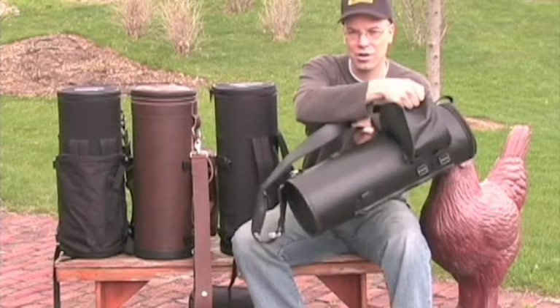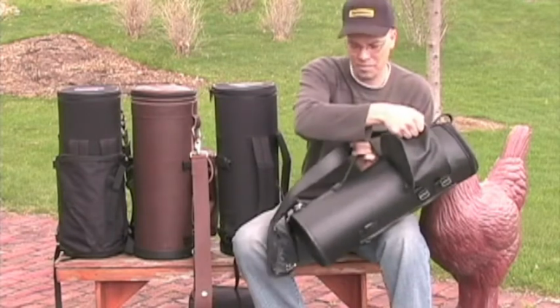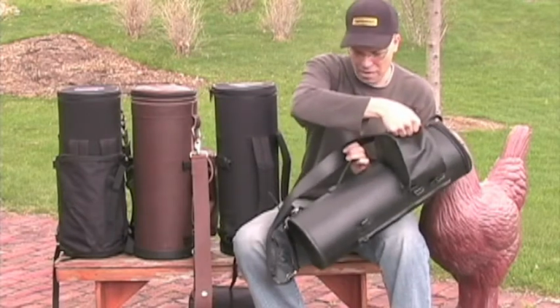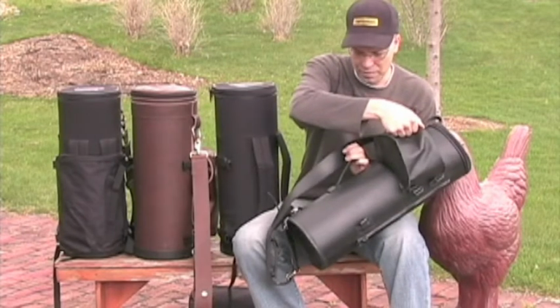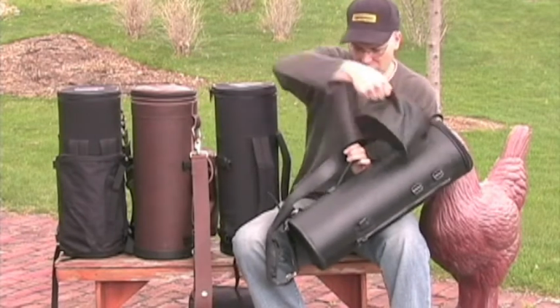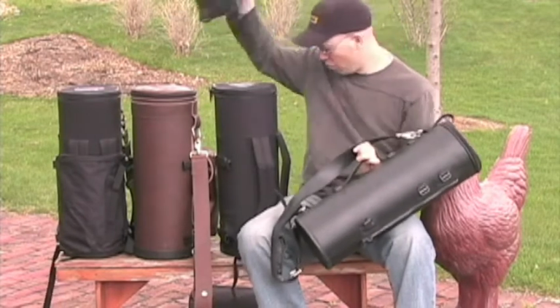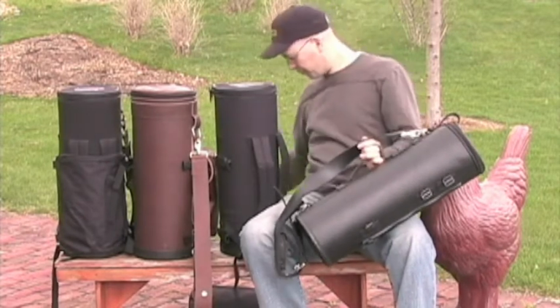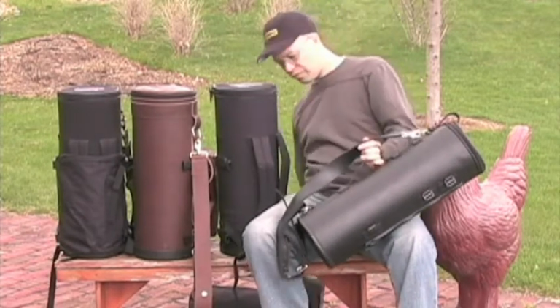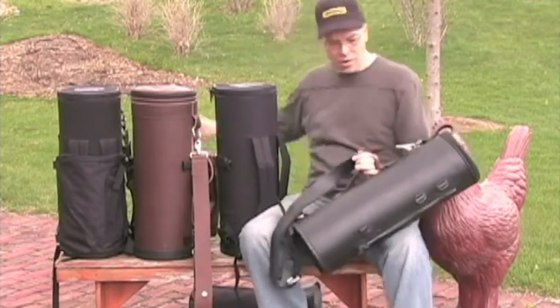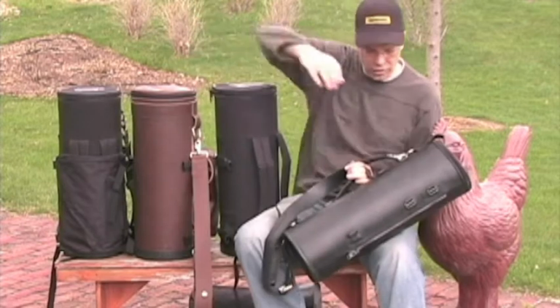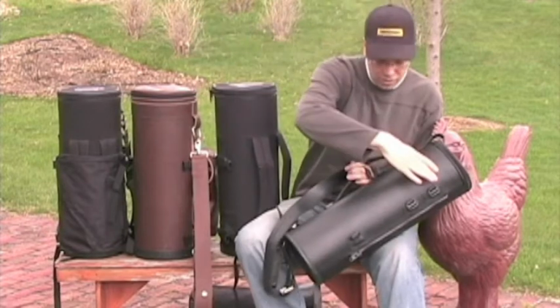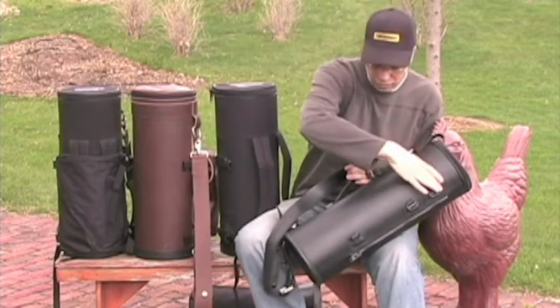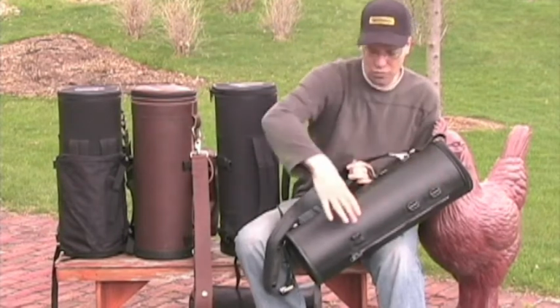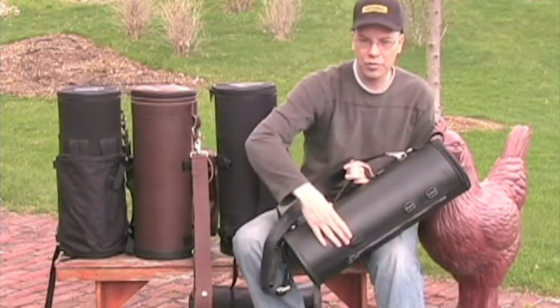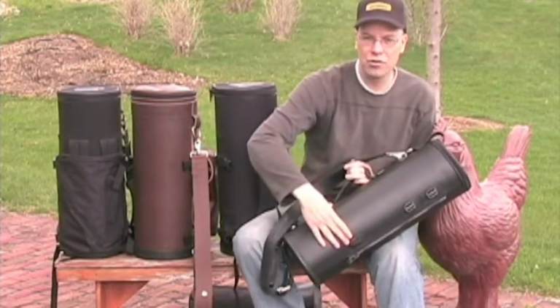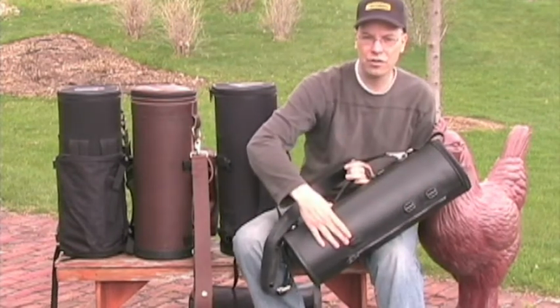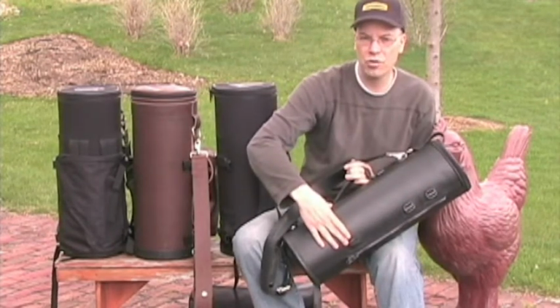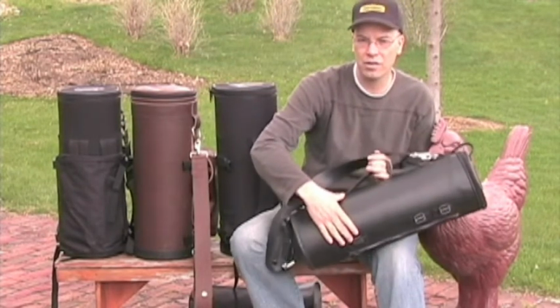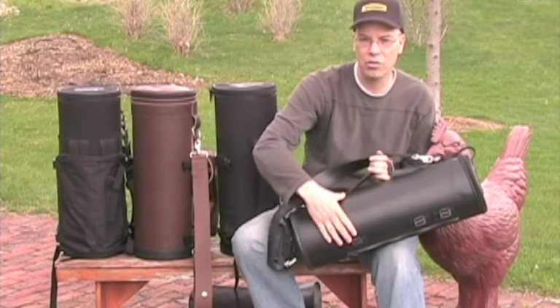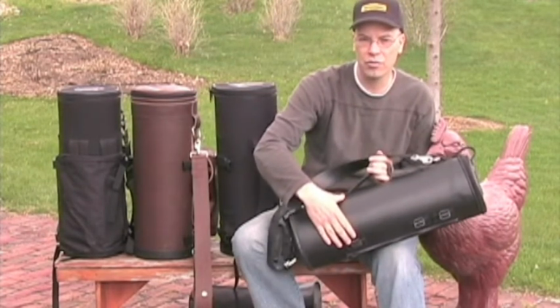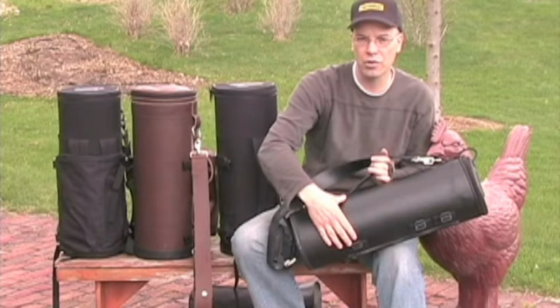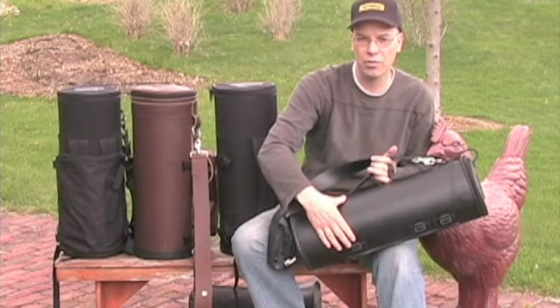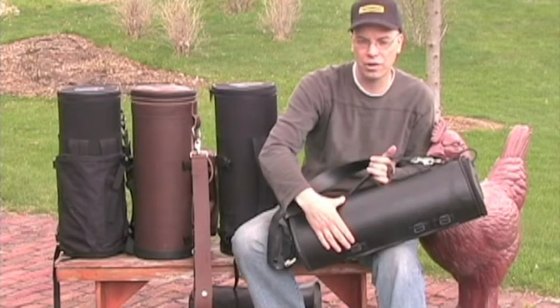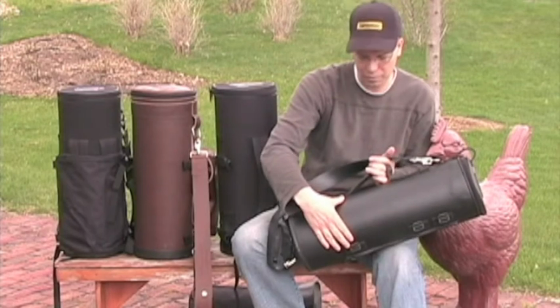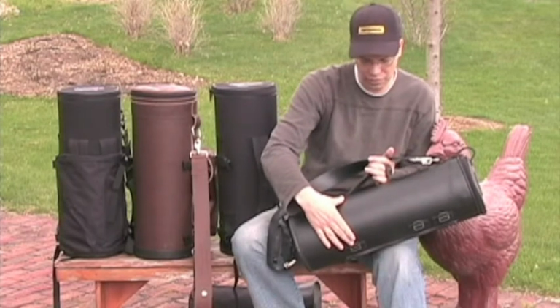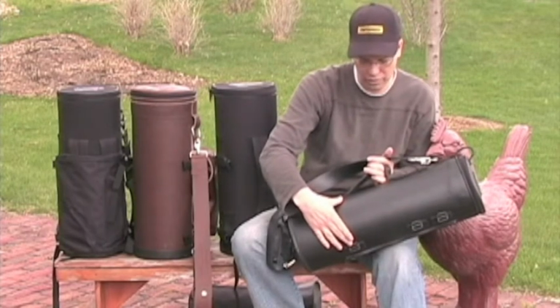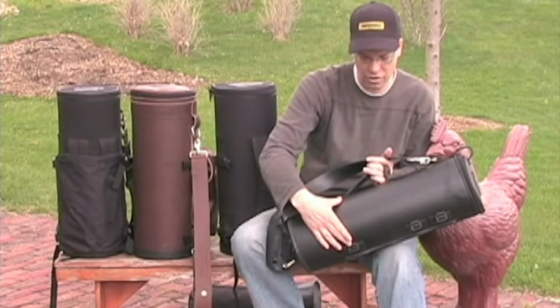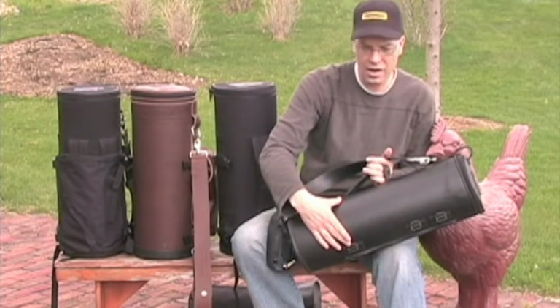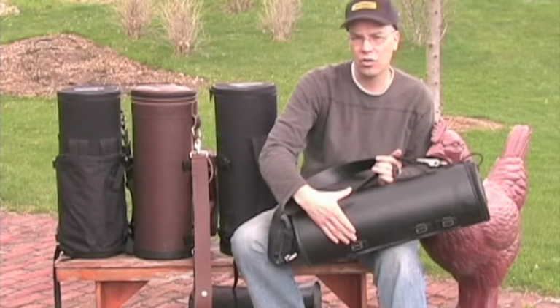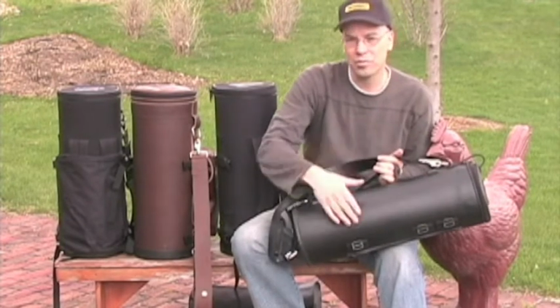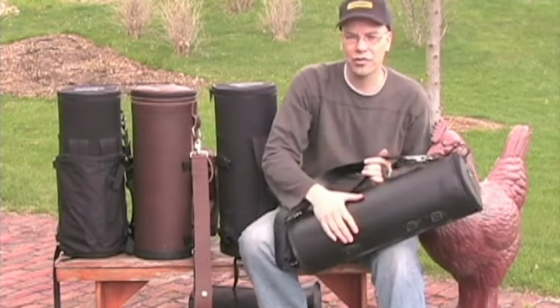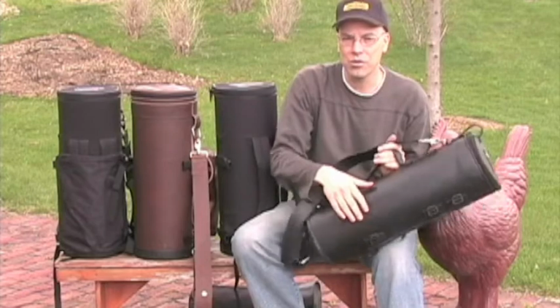If you do need more, there are these four clips to put on the larger mute bag that many of you are familiar with from the classic. There's a leather one that goes on here and it'll hold six or seven mutes.